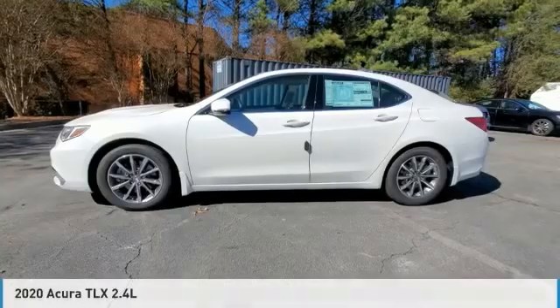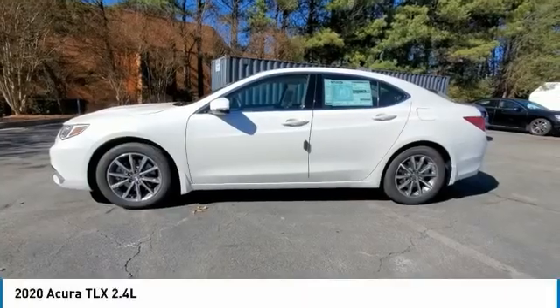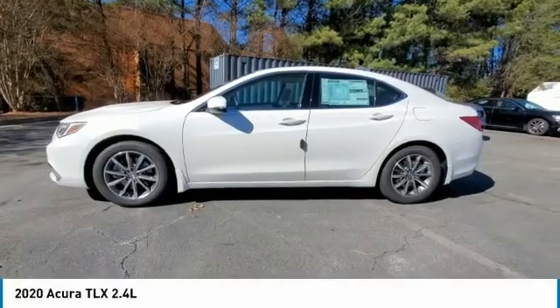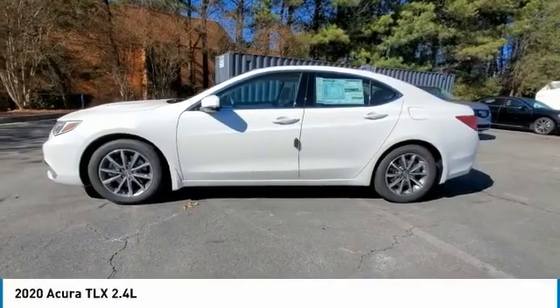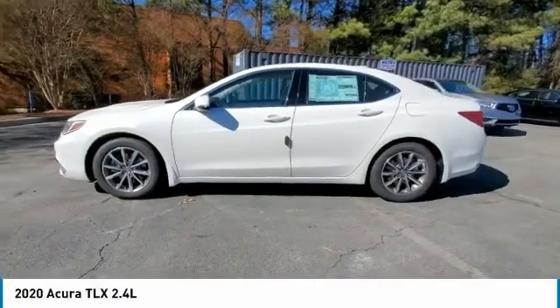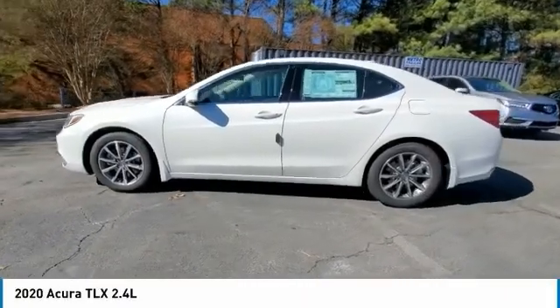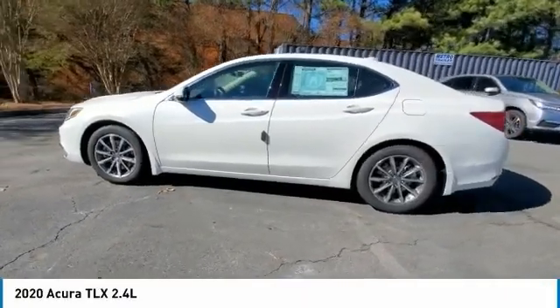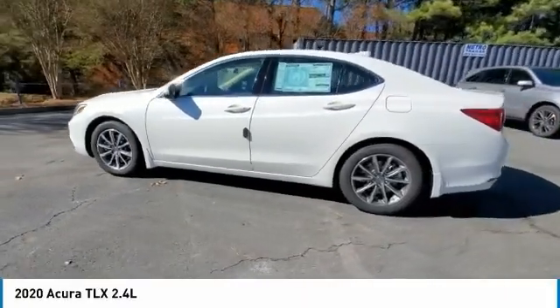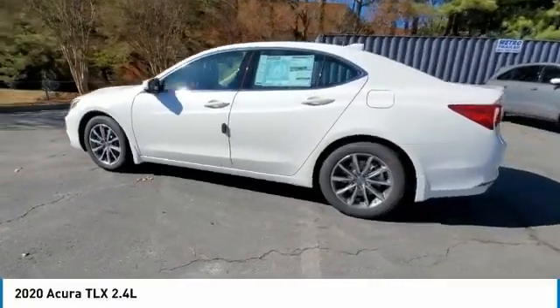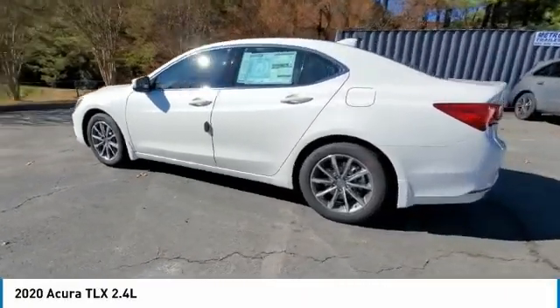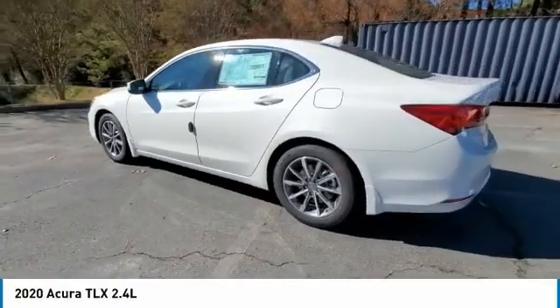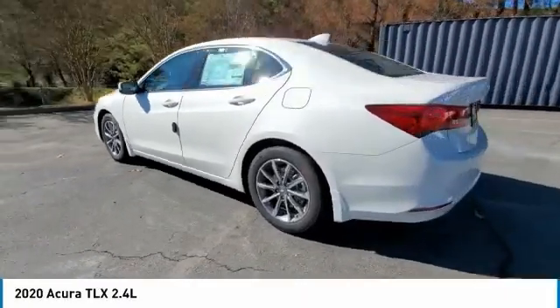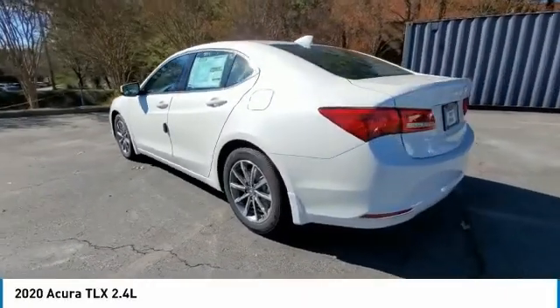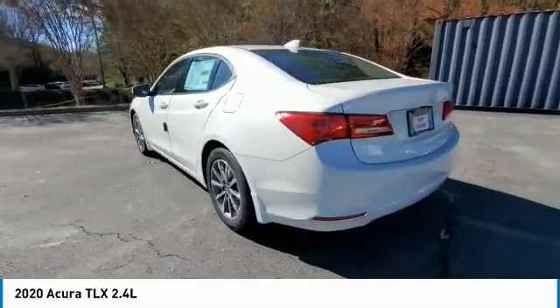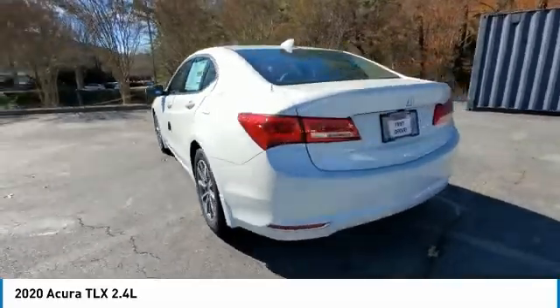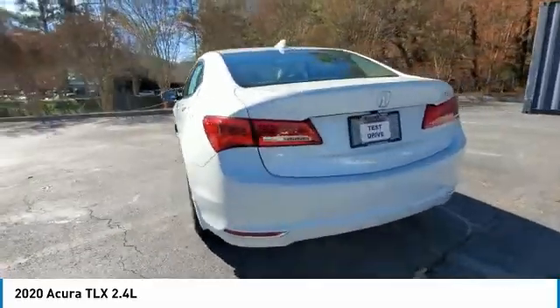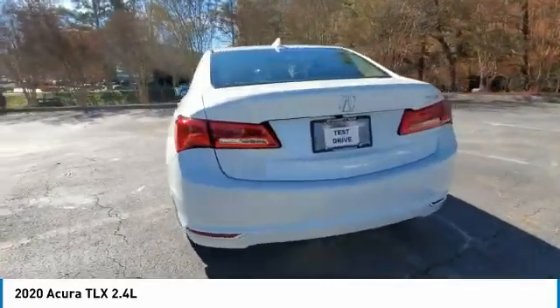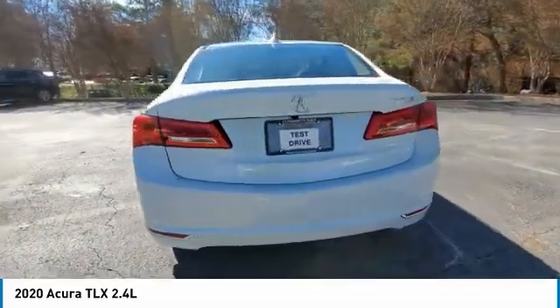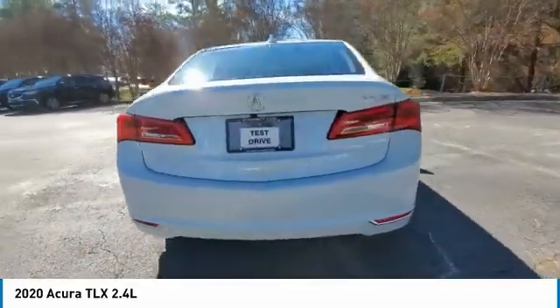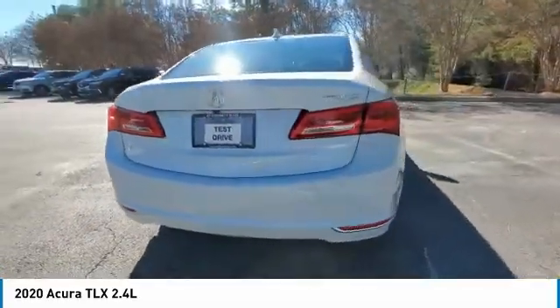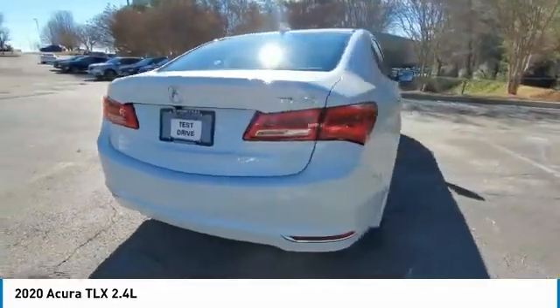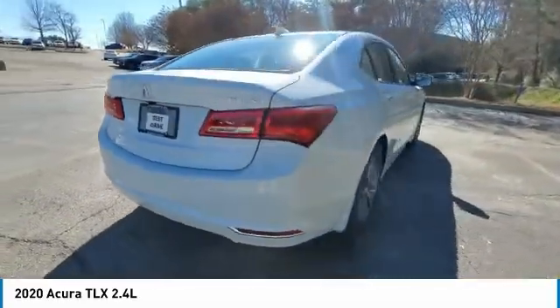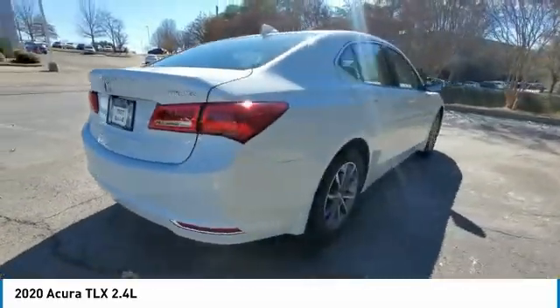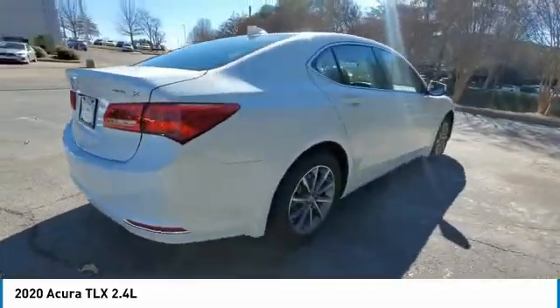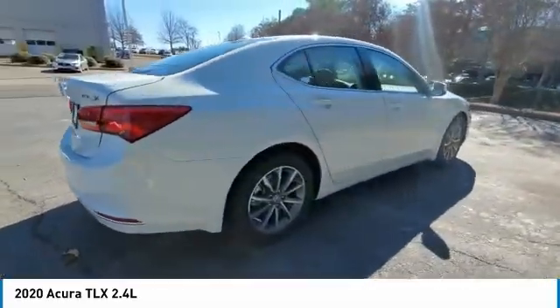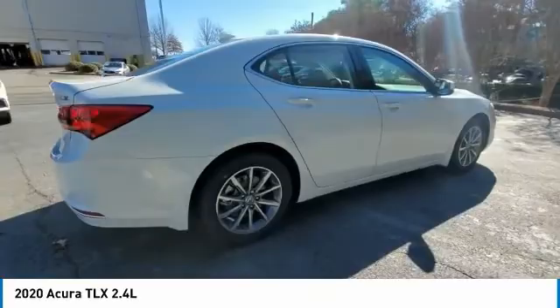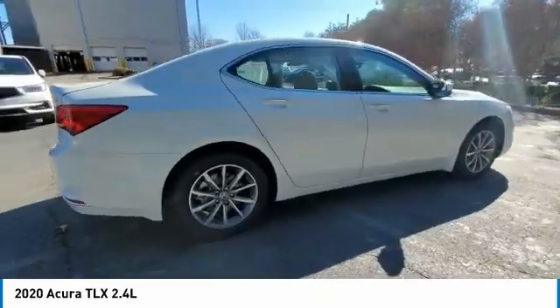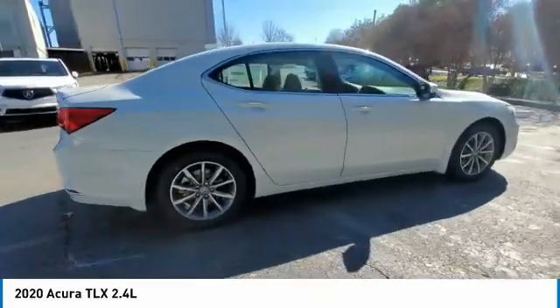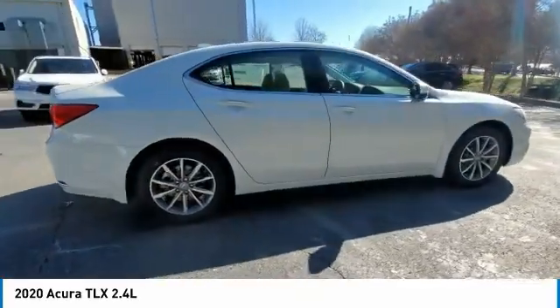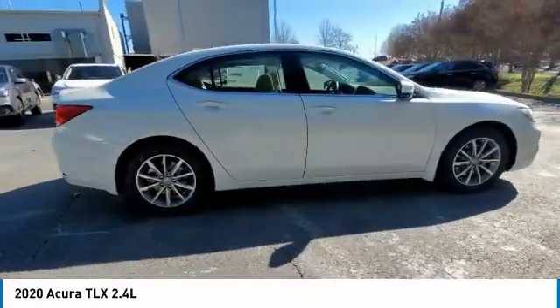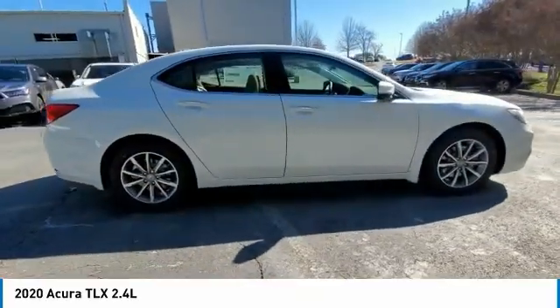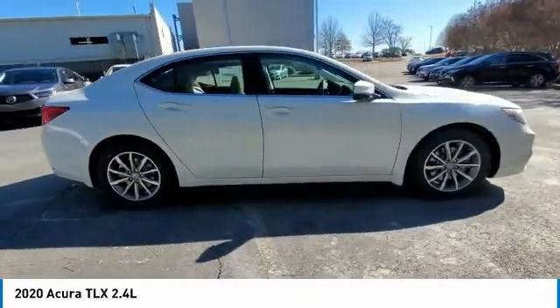Looking for the right vehicle? Check out the 2020 Acura TLX. The Acura TLX impresses drivers with its nimble handling, great fuel economy, and long list of high-tech features.